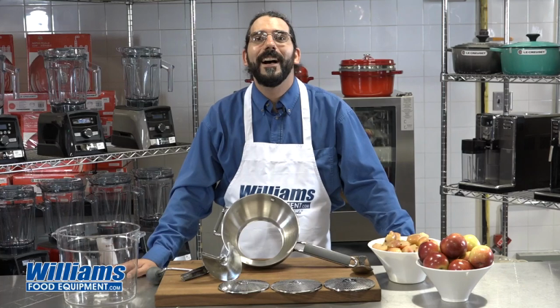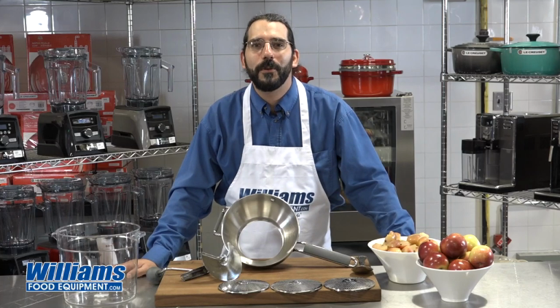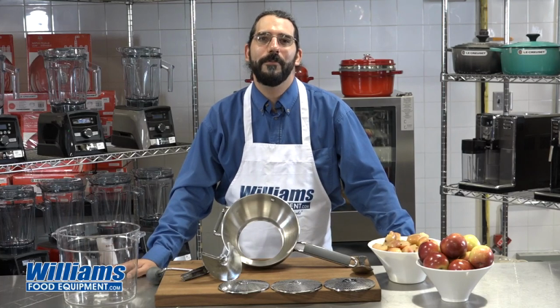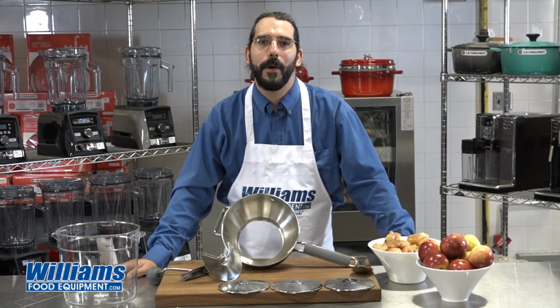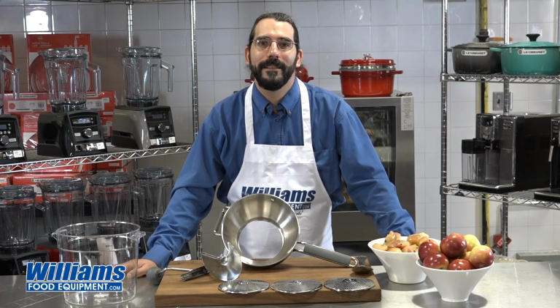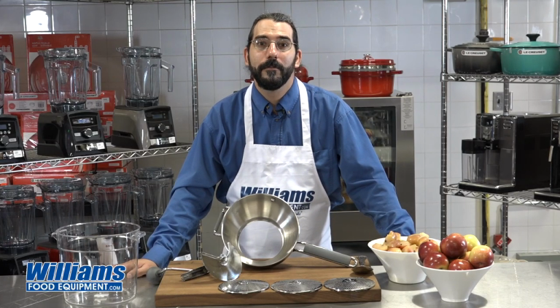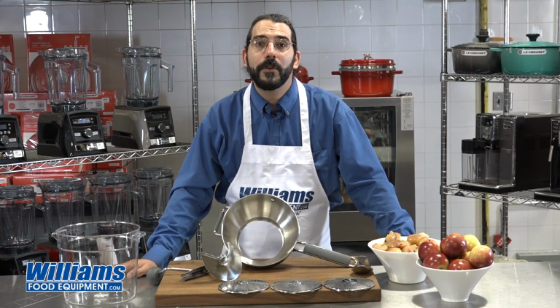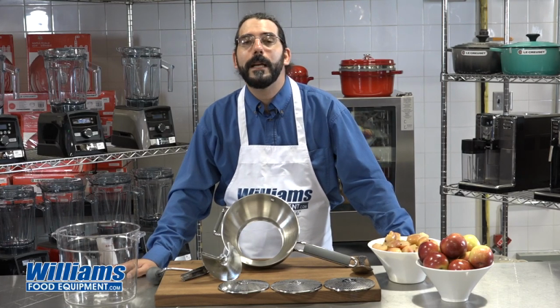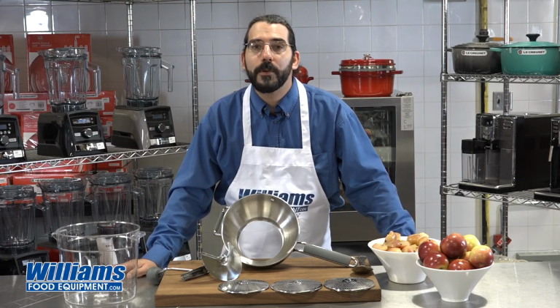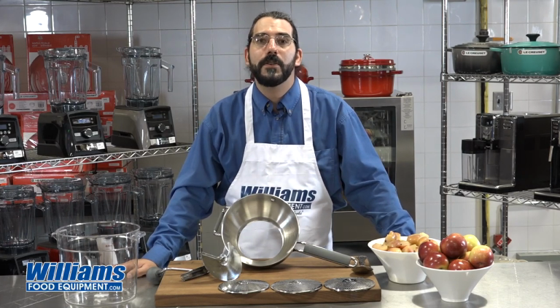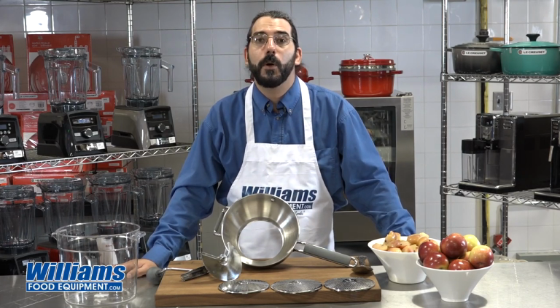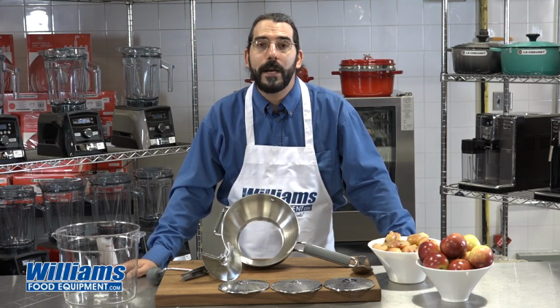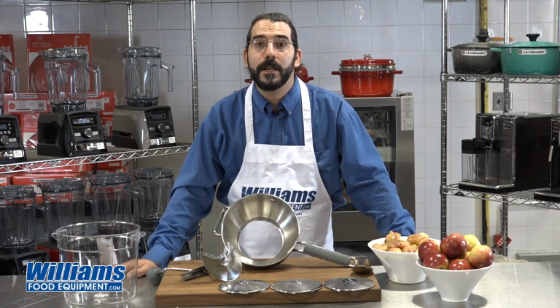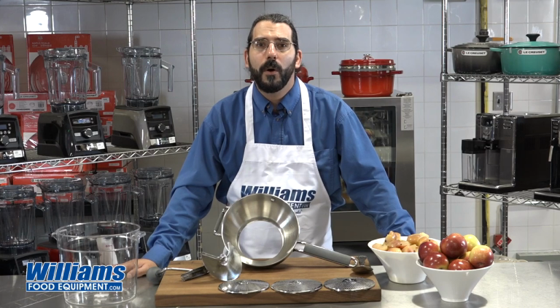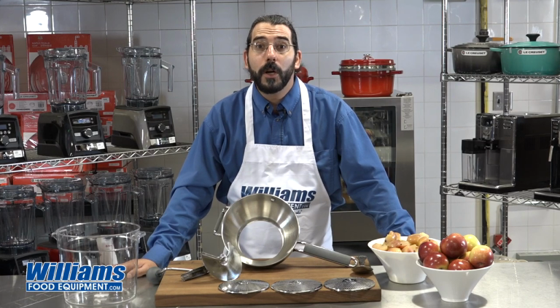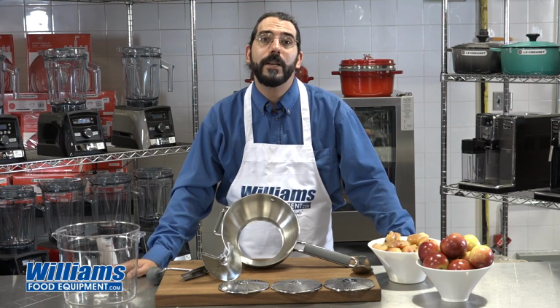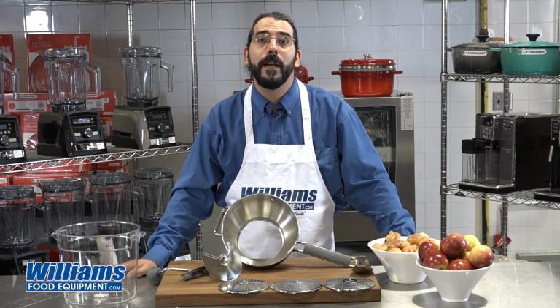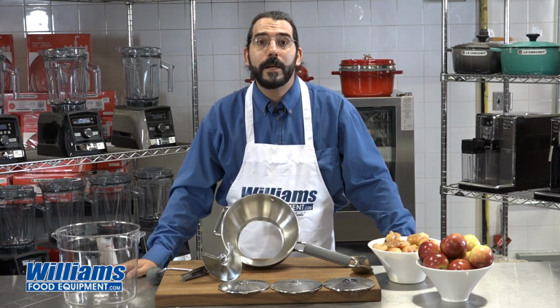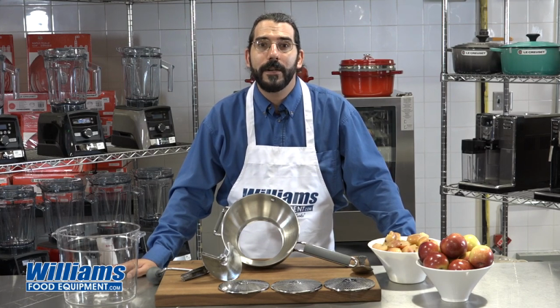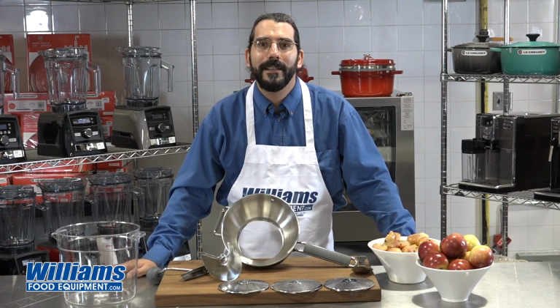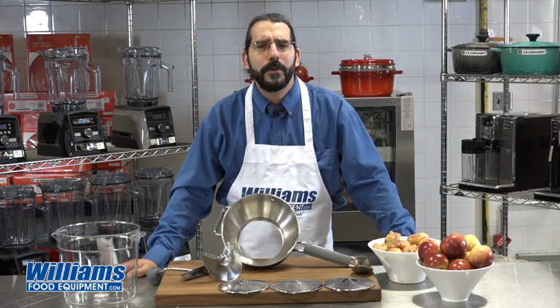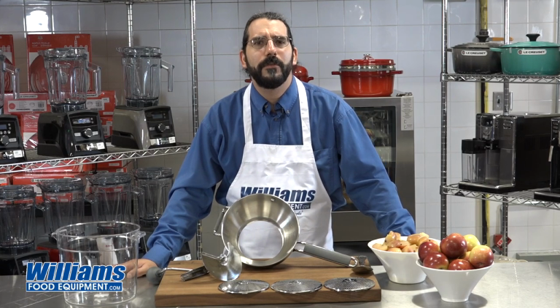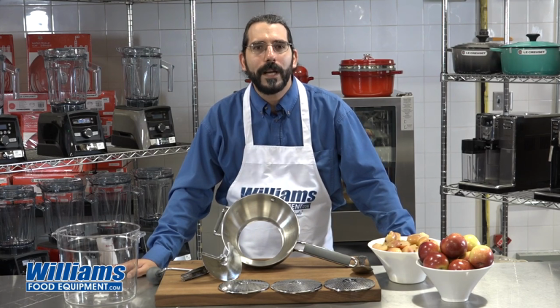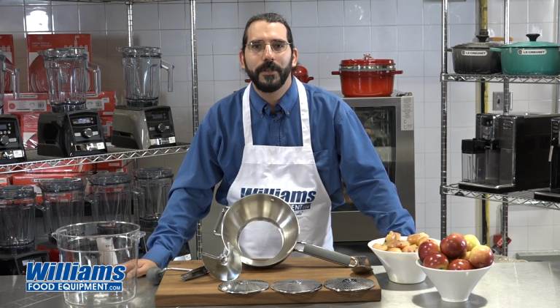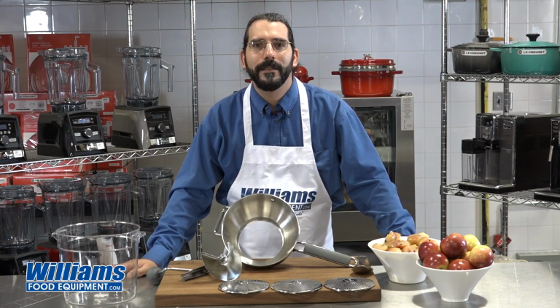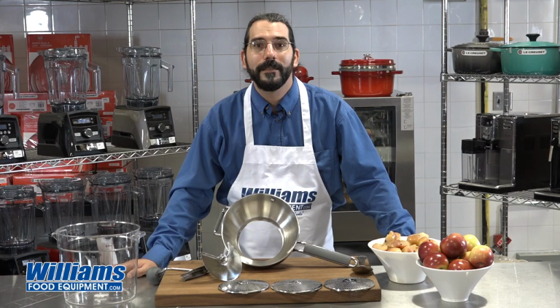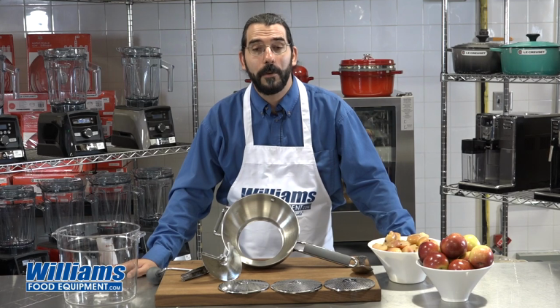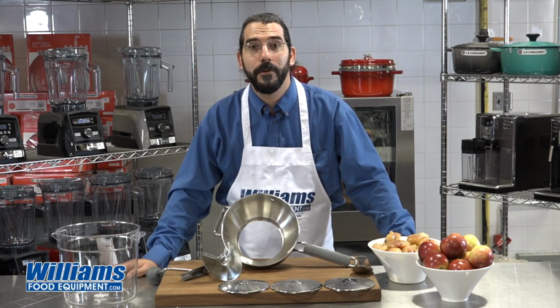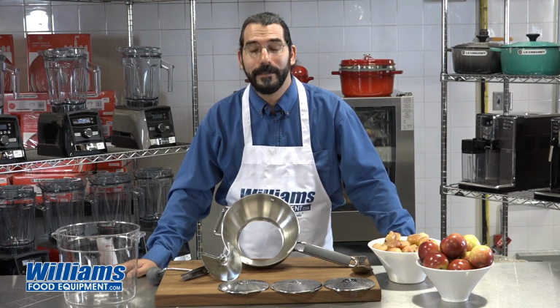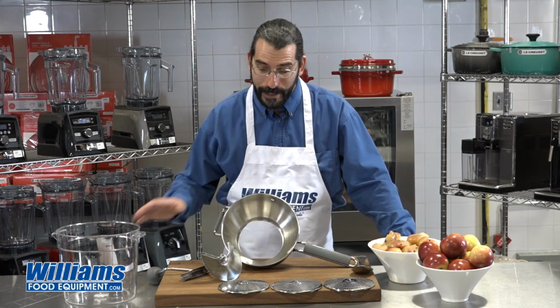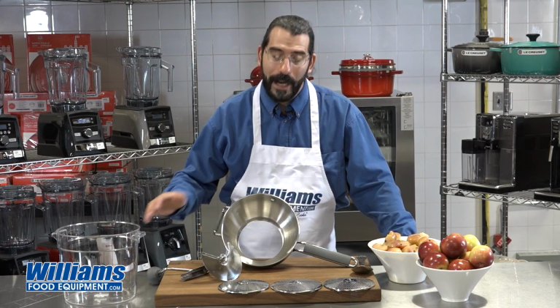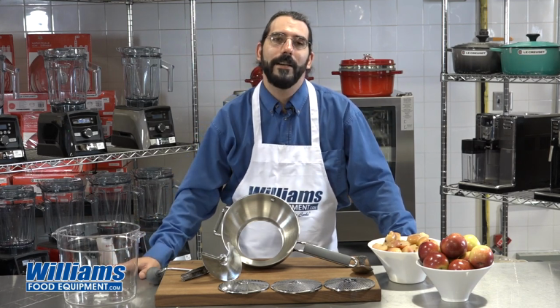Hi, I'm Joel from Williams Food Equipment. Have you ever tried to make applesauce or a quick tomato sauce or a large batch of mashed potatoes and you're just looking for the right tool to do it? Well, that would be a food mill, and that's what we have right here.